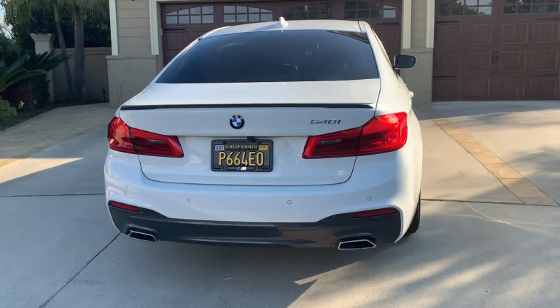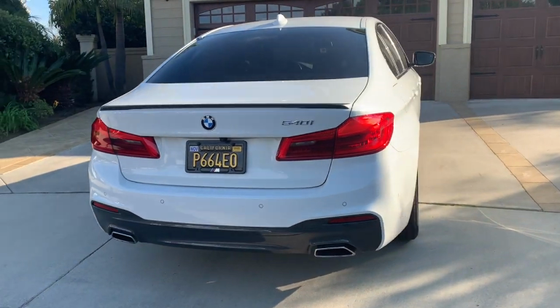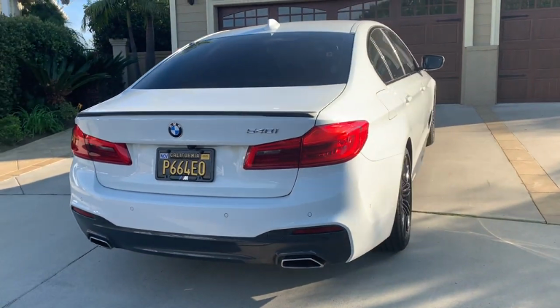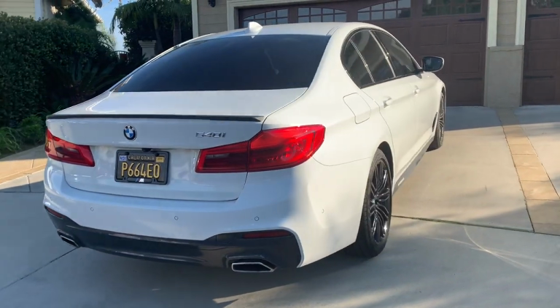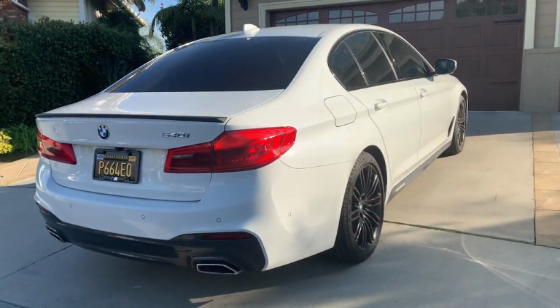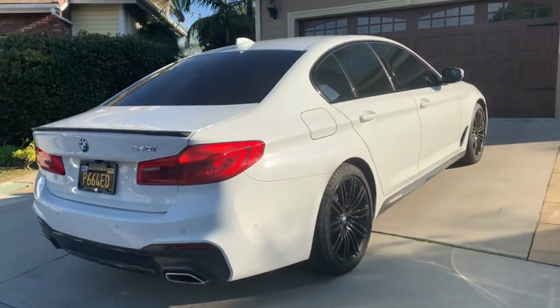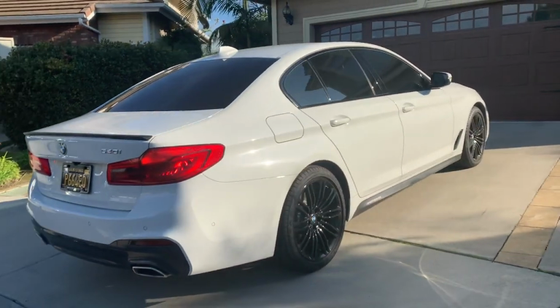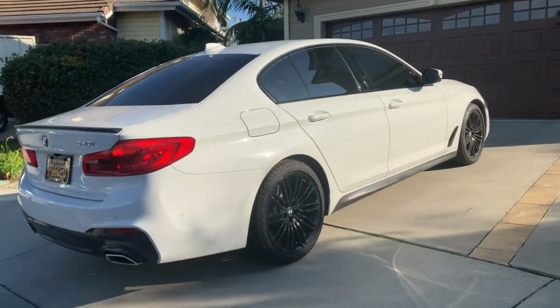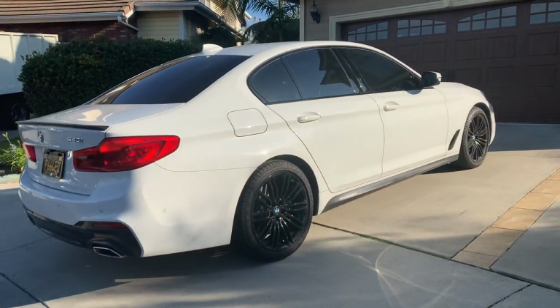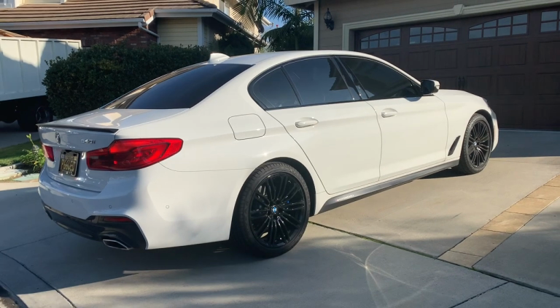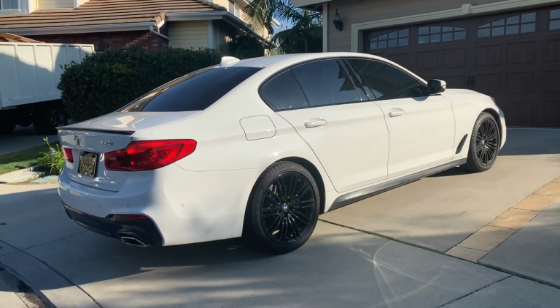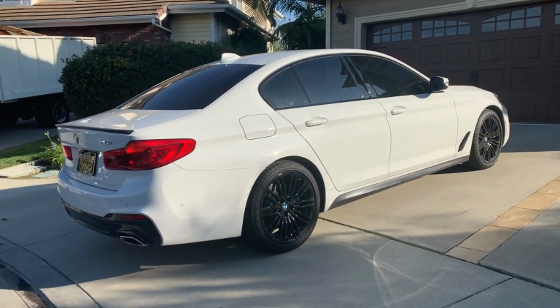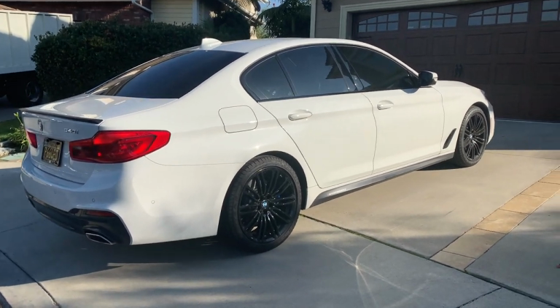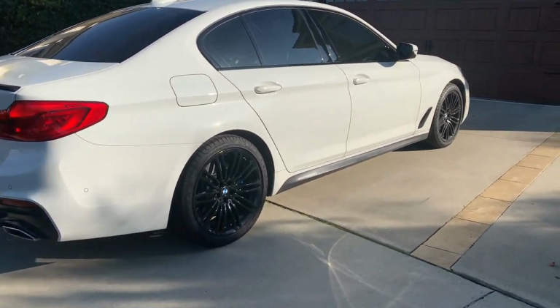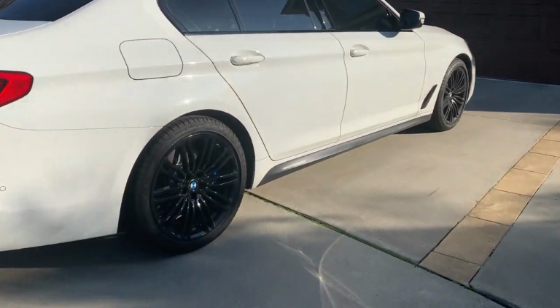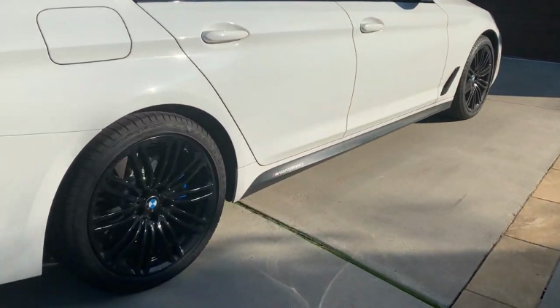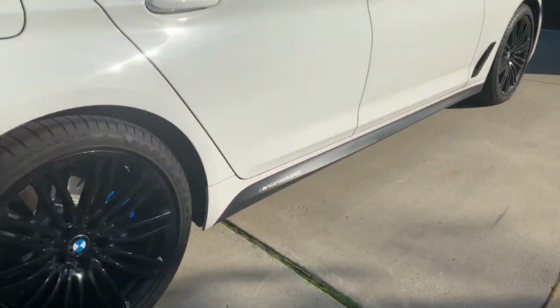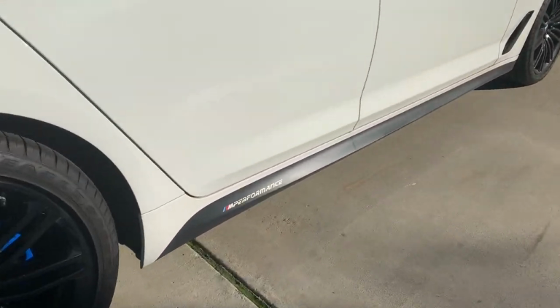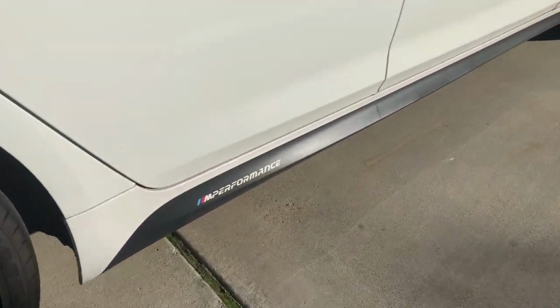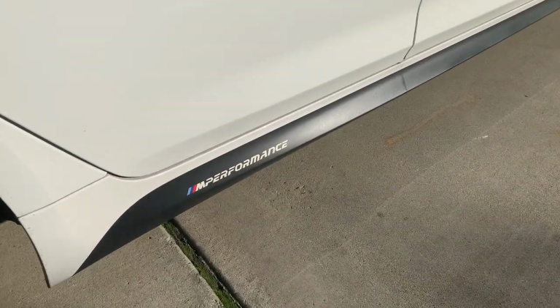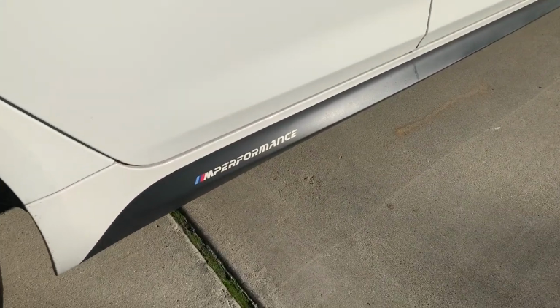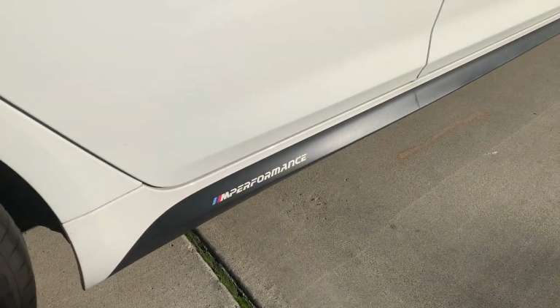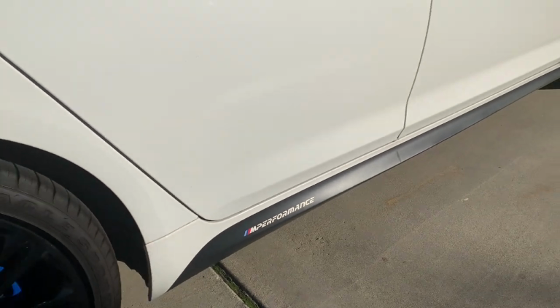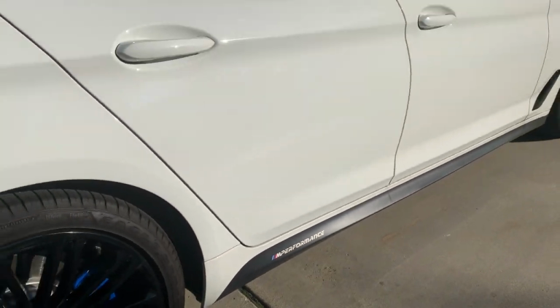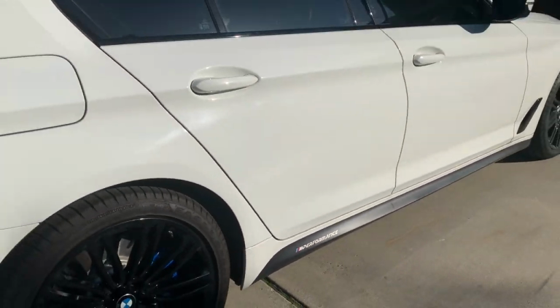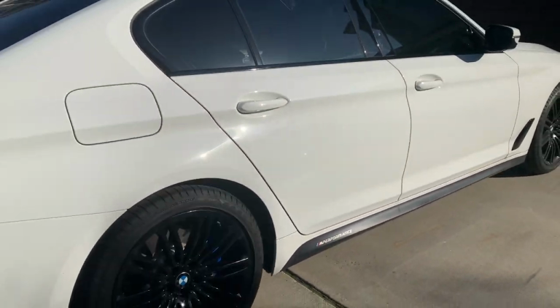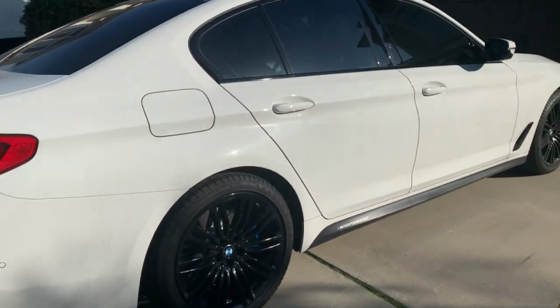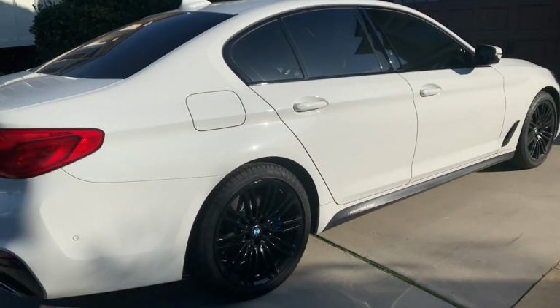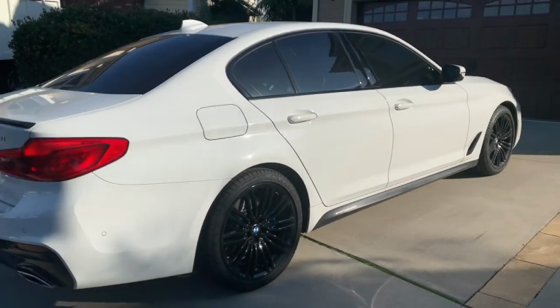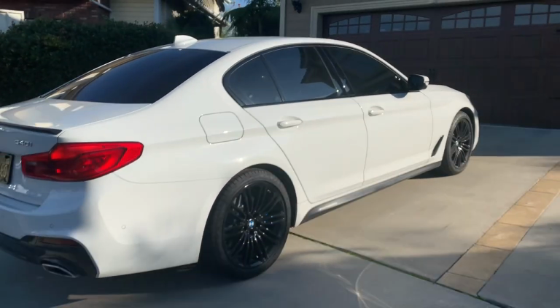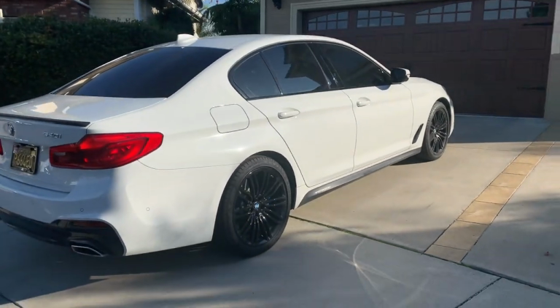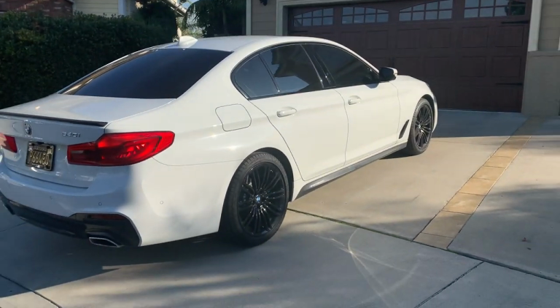With the spoiler, the rims gloss black, the brake calipers, the dark tint, and this M performance side skirt decal that came optioned with my car — this car almost looks like an M5.